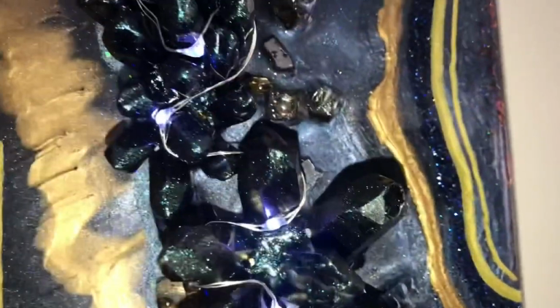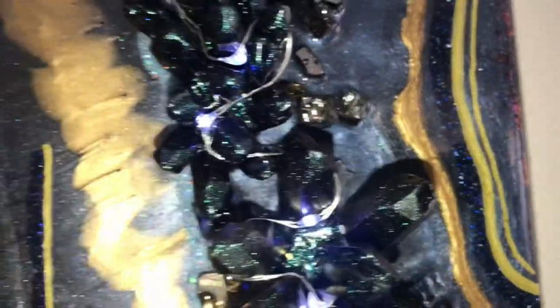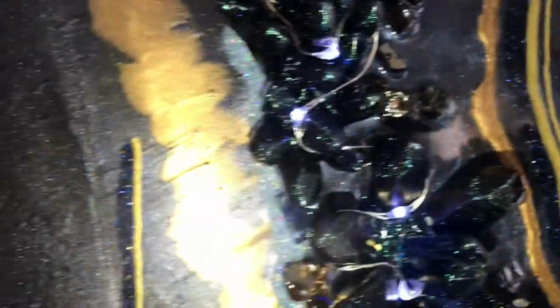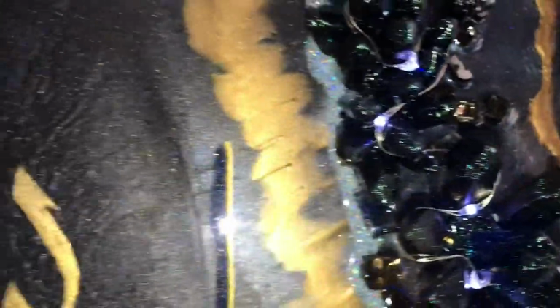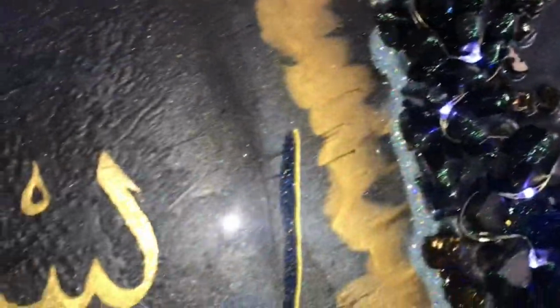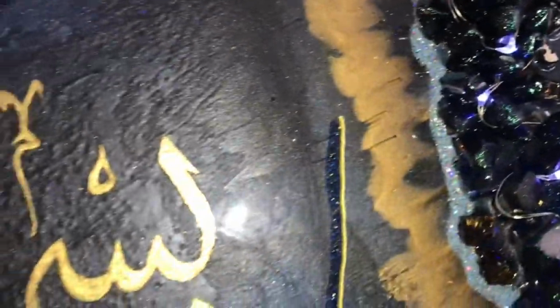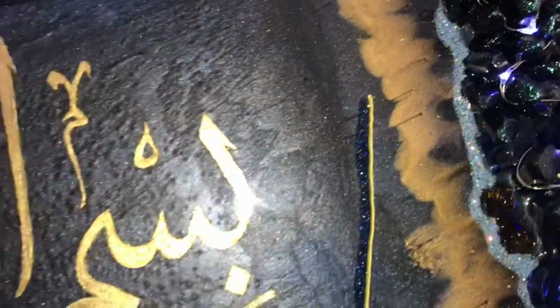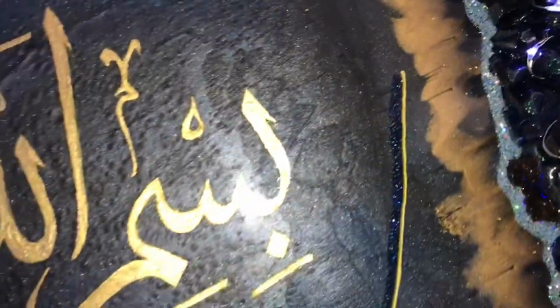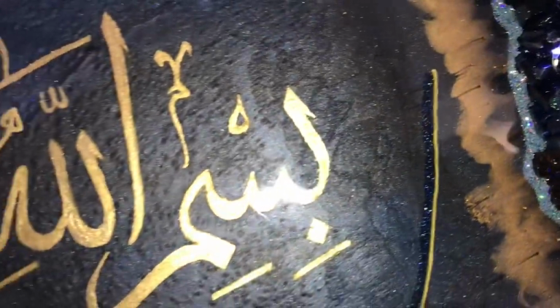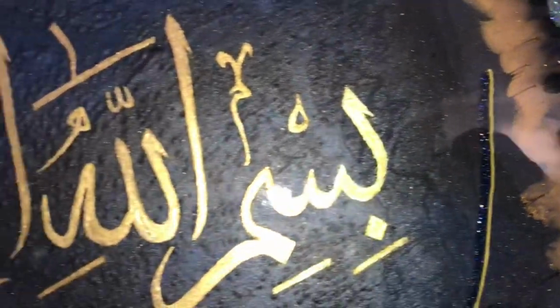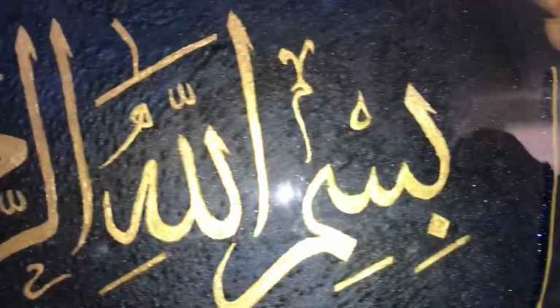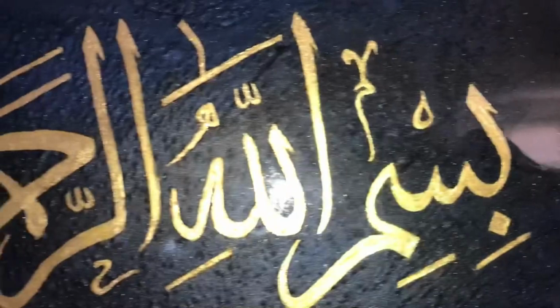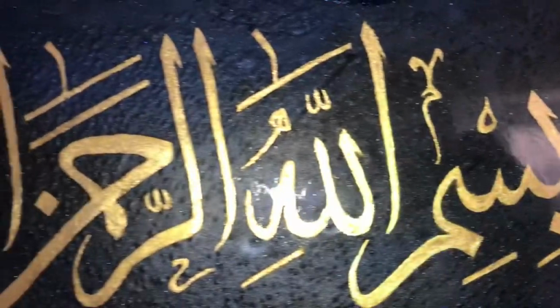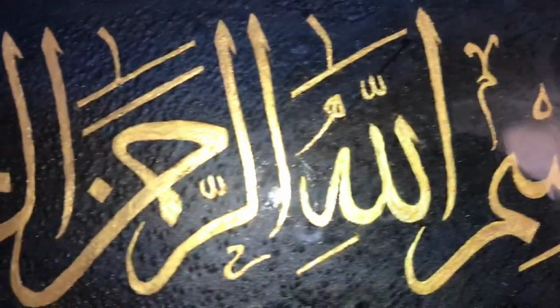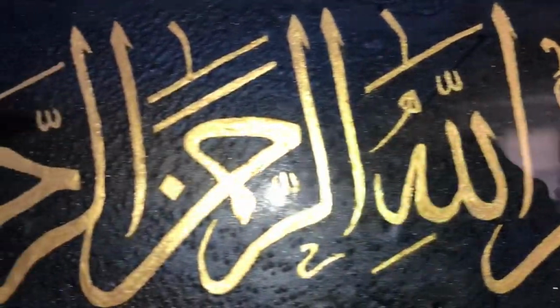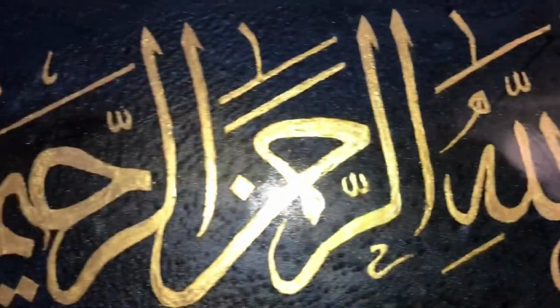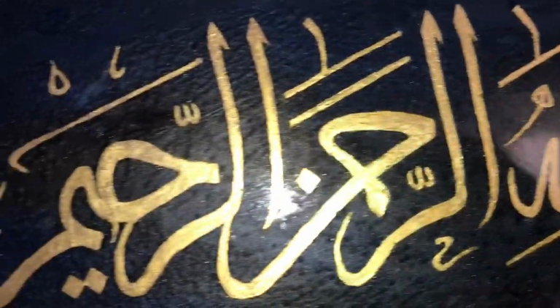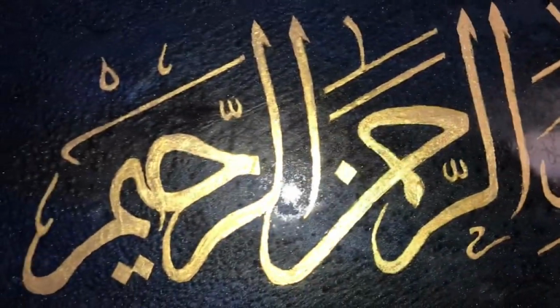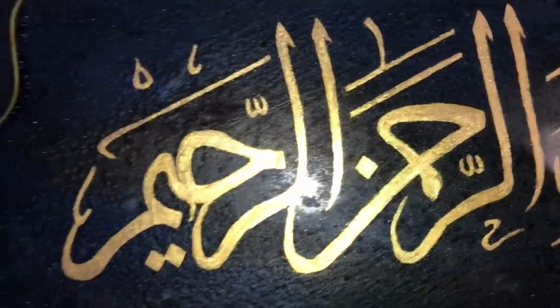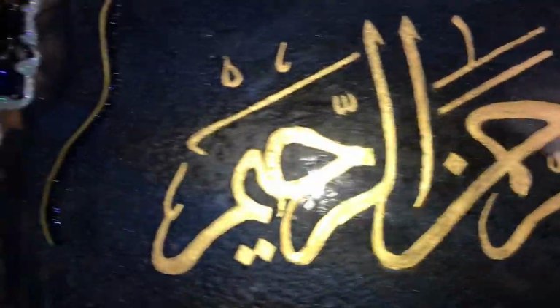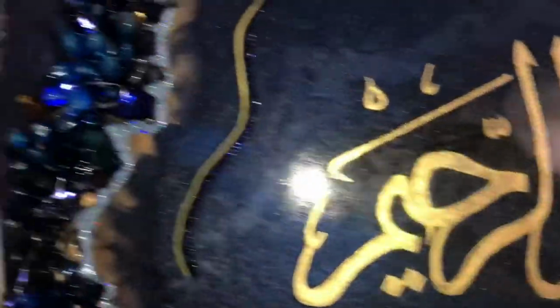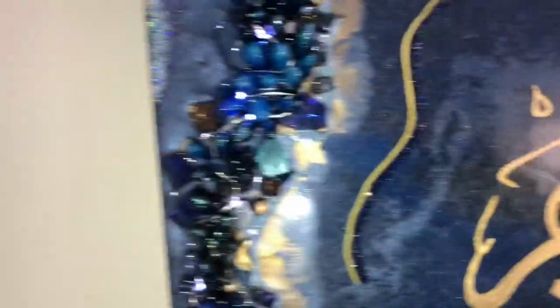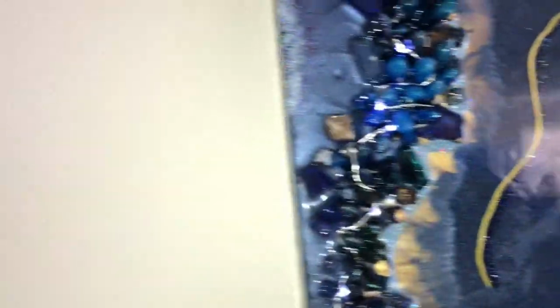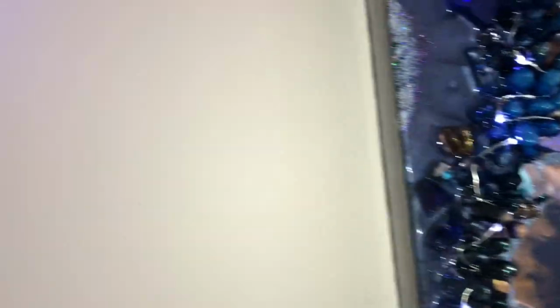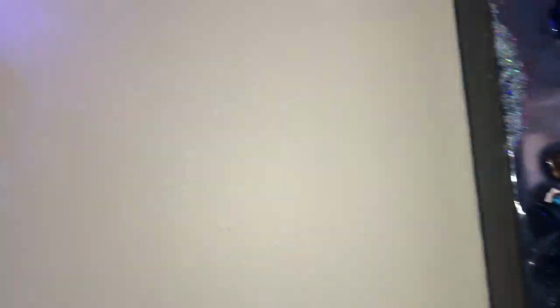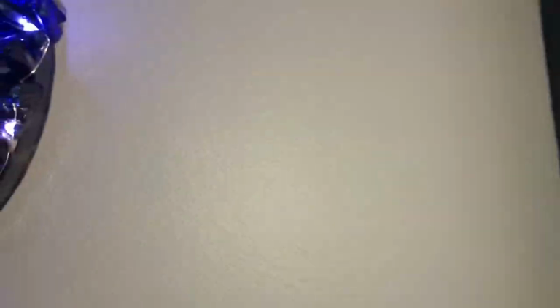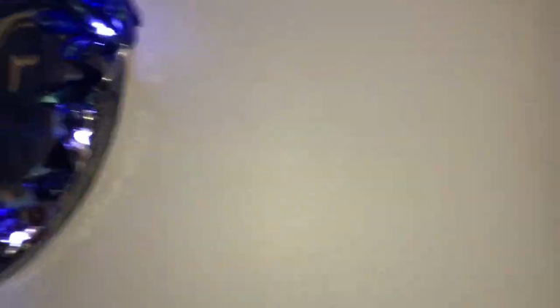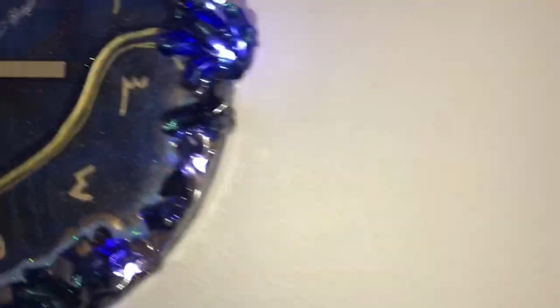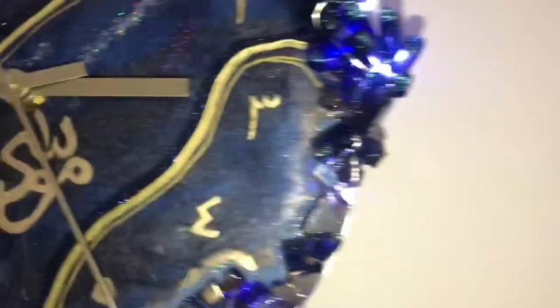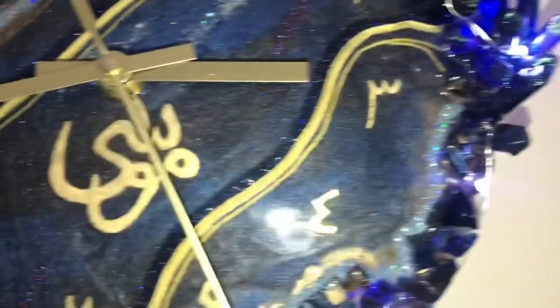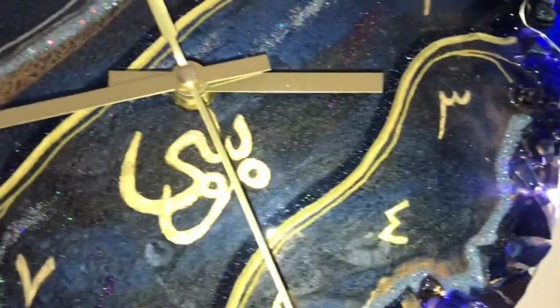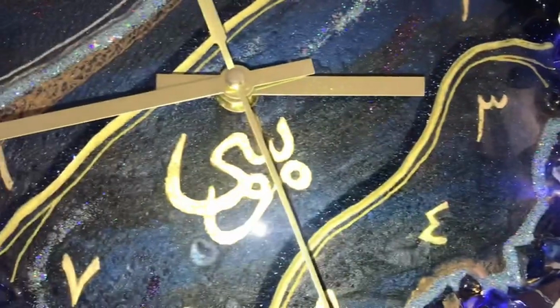This is bismillahirrahmanirrahim, which translates to 'In the name of Allah, the most gracious, the most merciful.' And on the clock it's Musa, which is the name of prophet Moses.